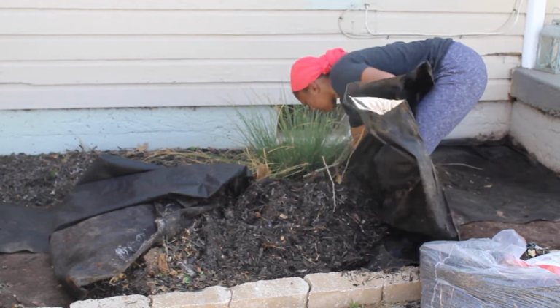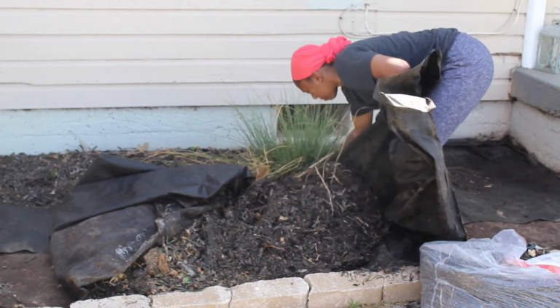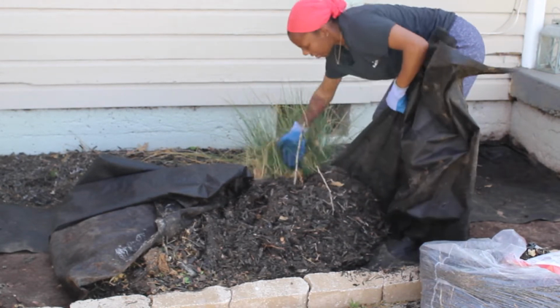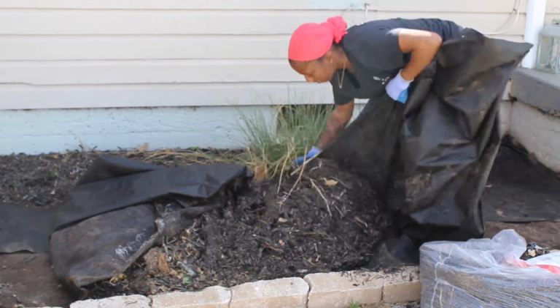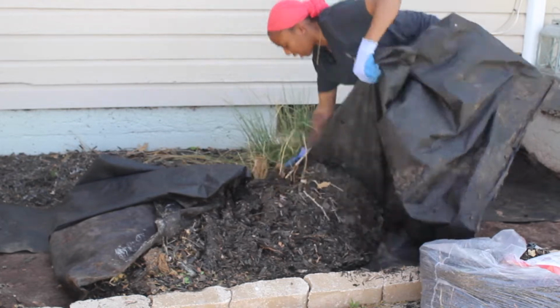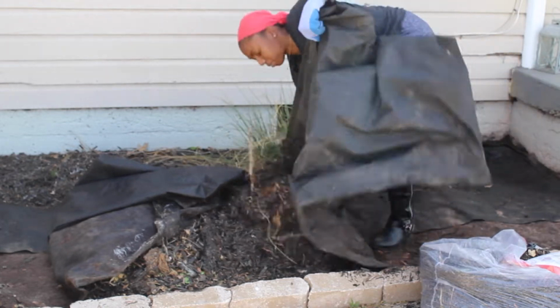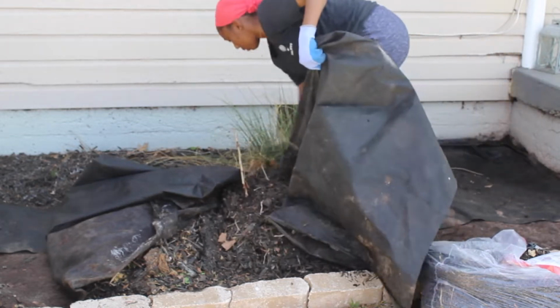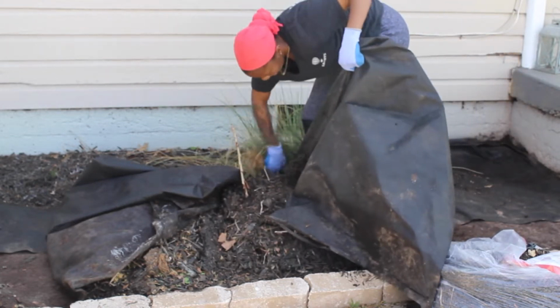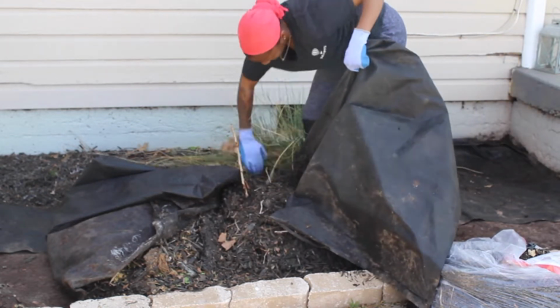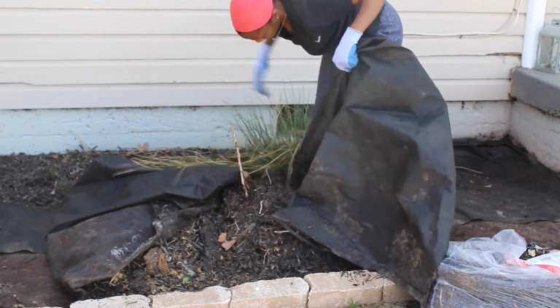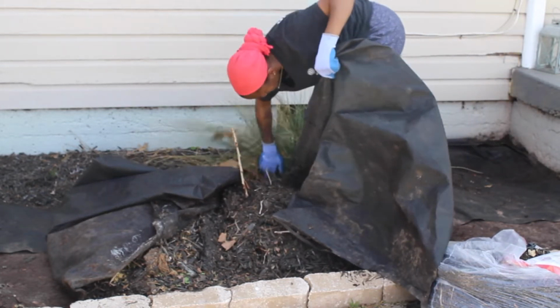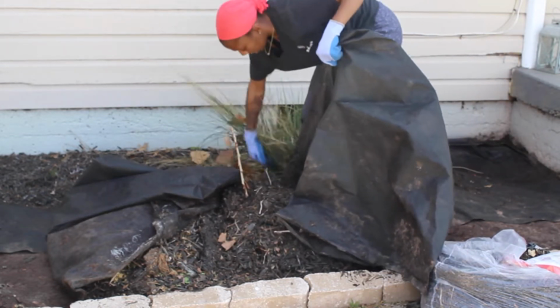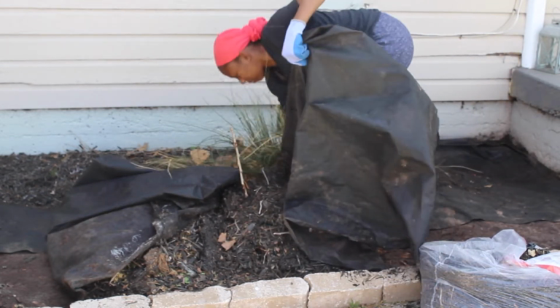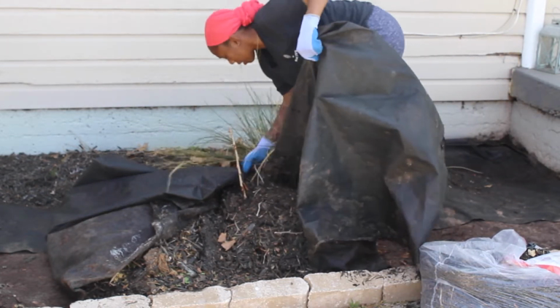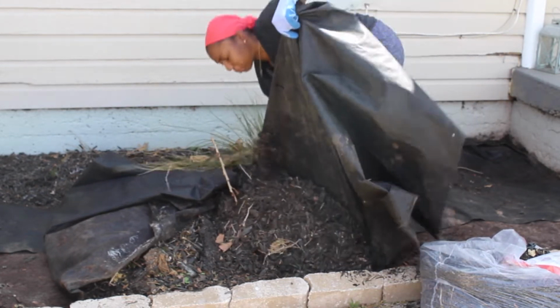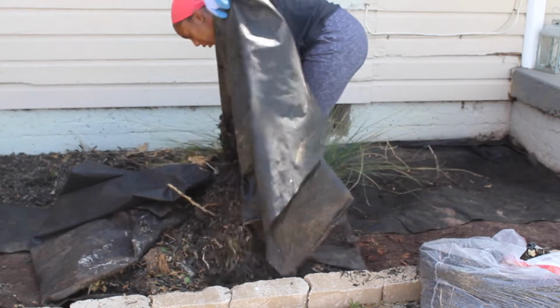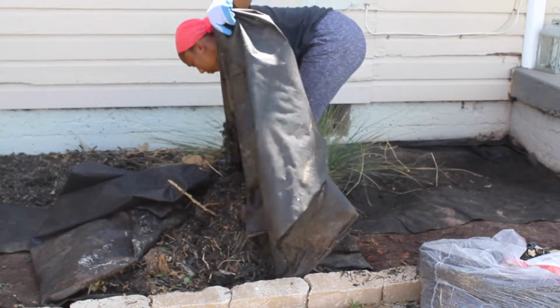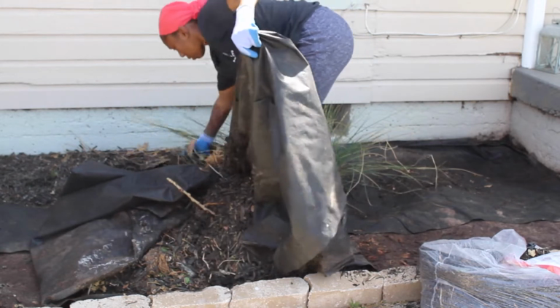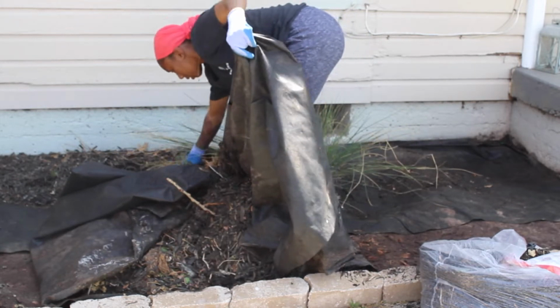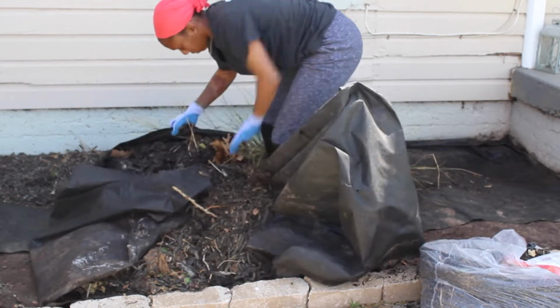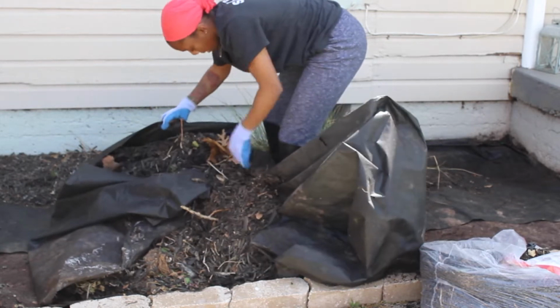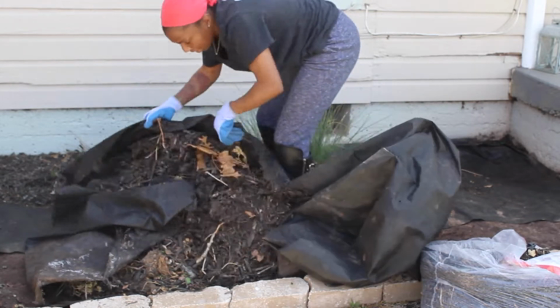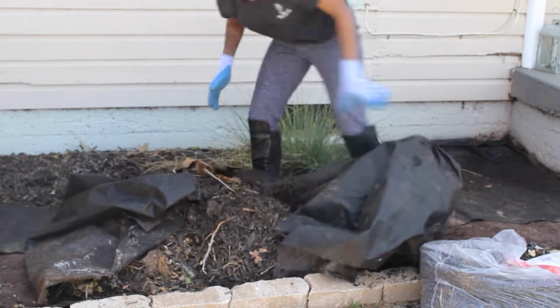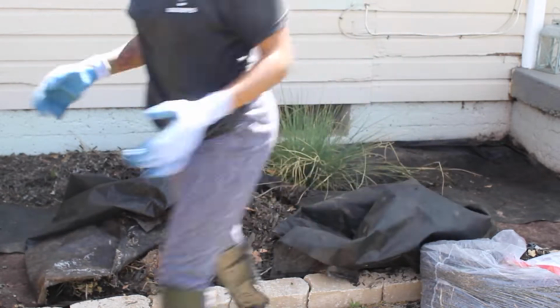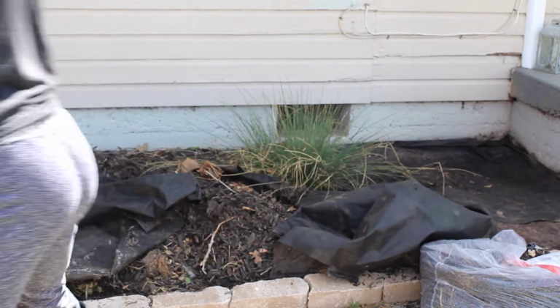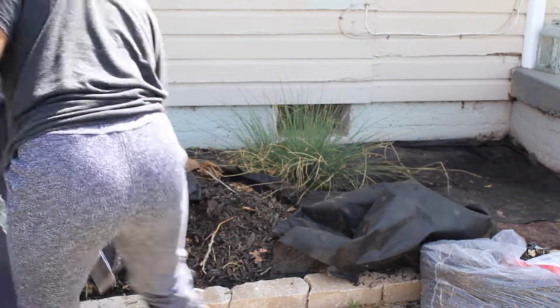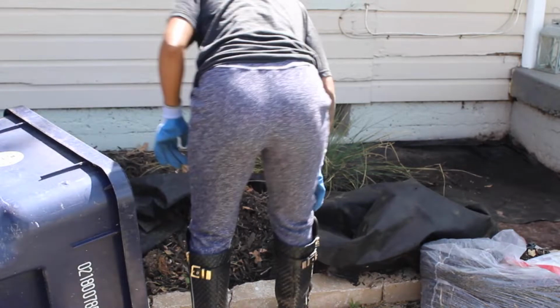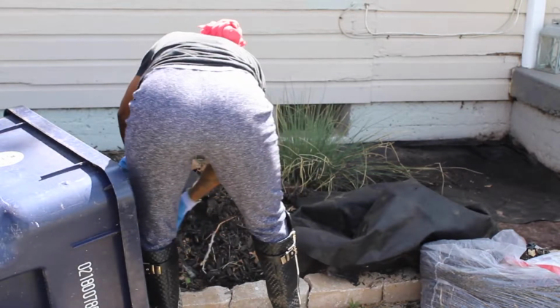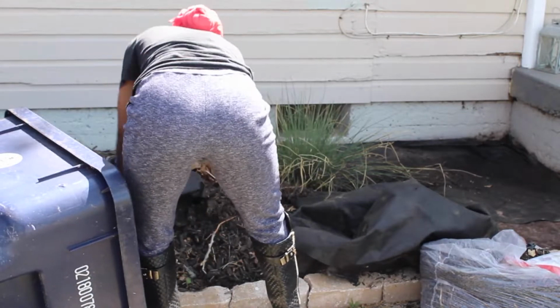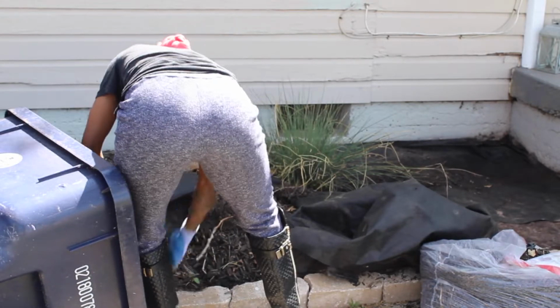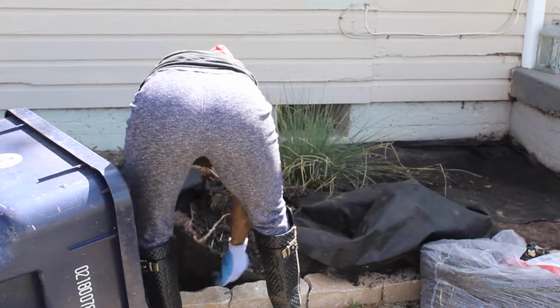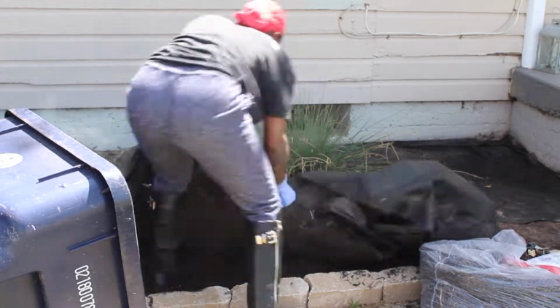The first thing I did was pull up all the old mulch since I'll be replacing it. The easiest way for me to do this was to actually just lift up the tarp that protects it from weeds, then pull my trash can over and stuff it all into the trash can.